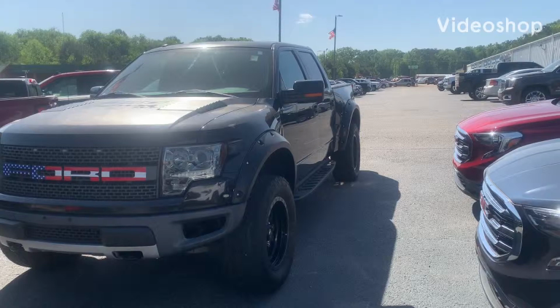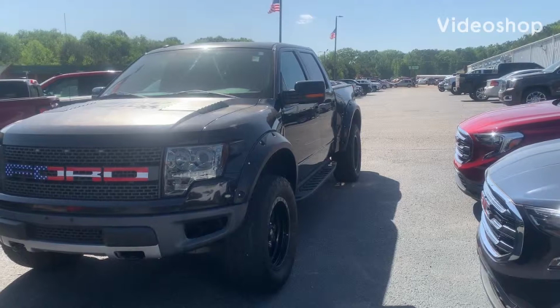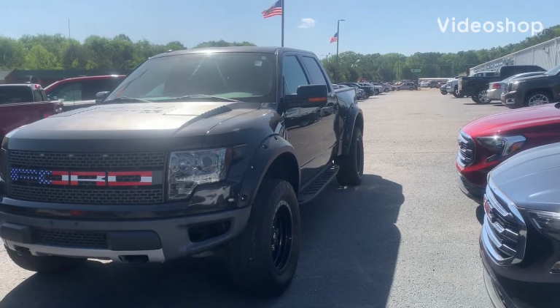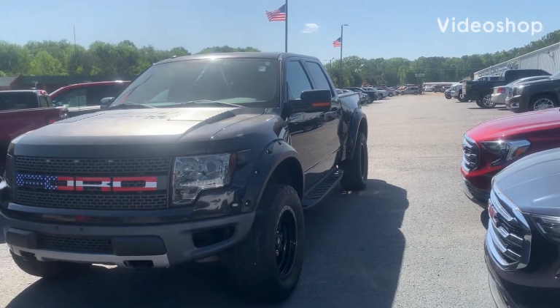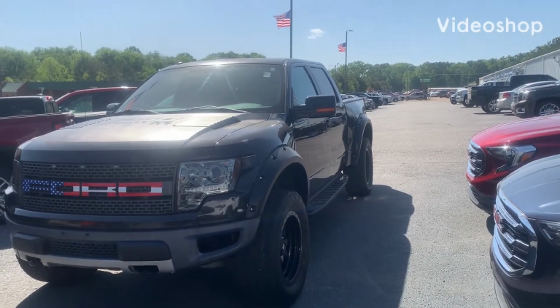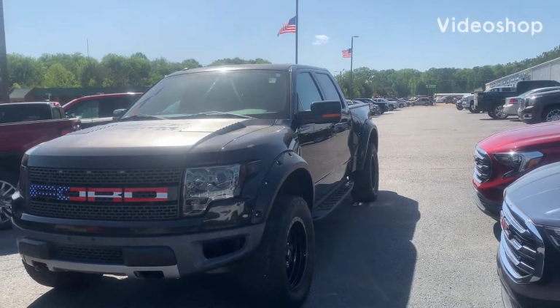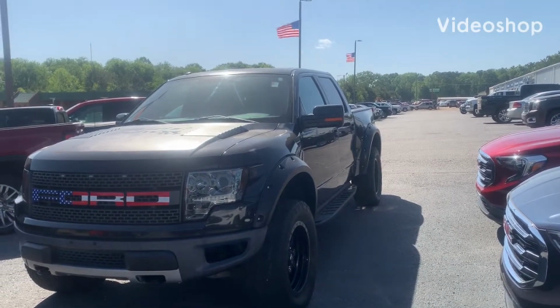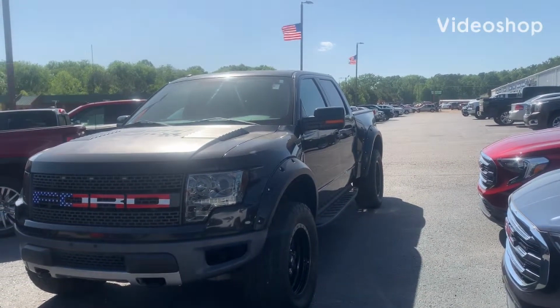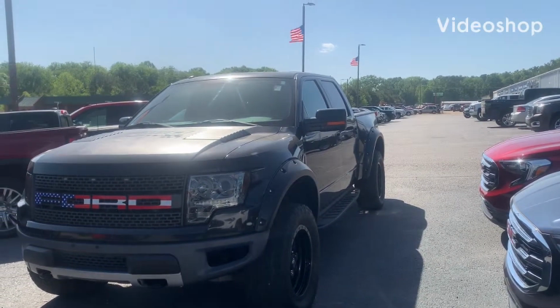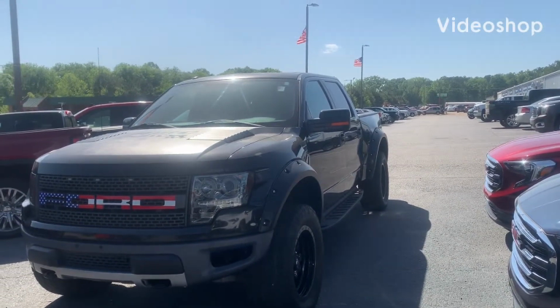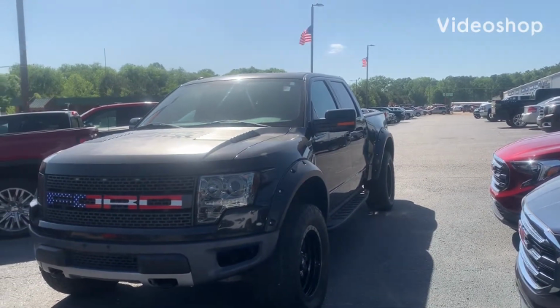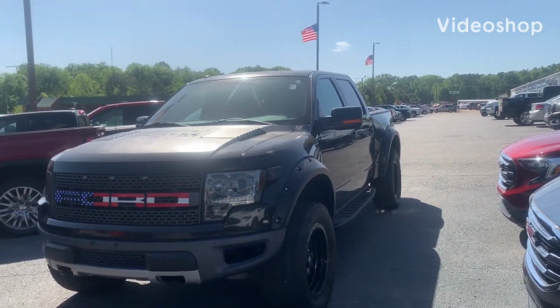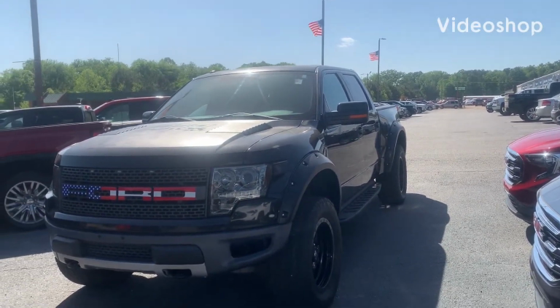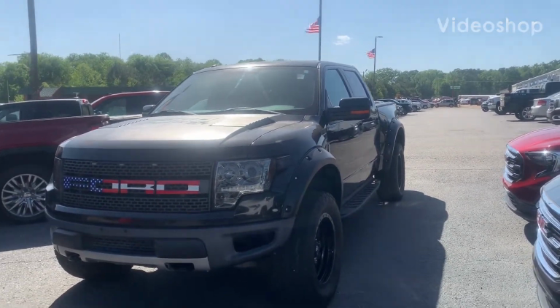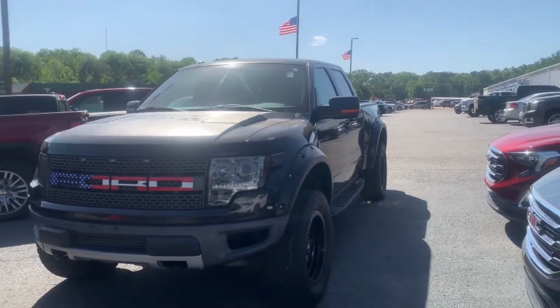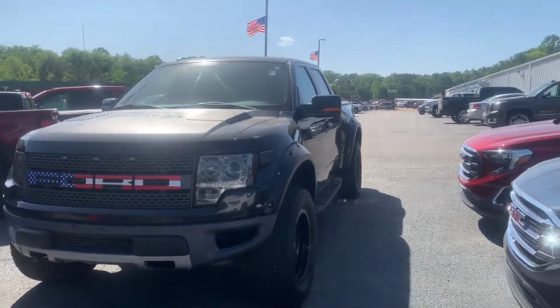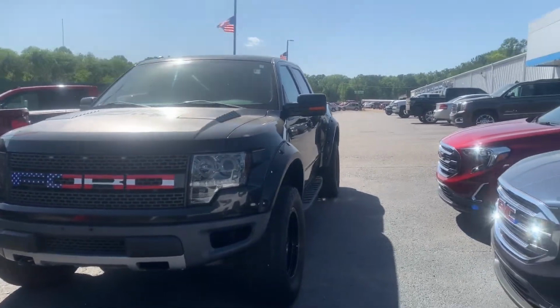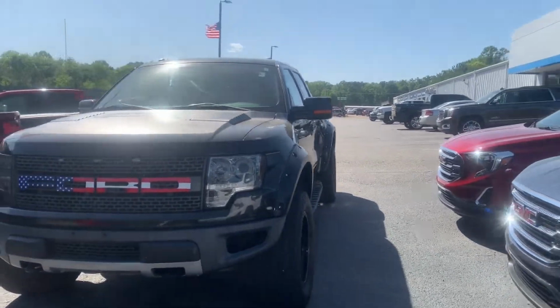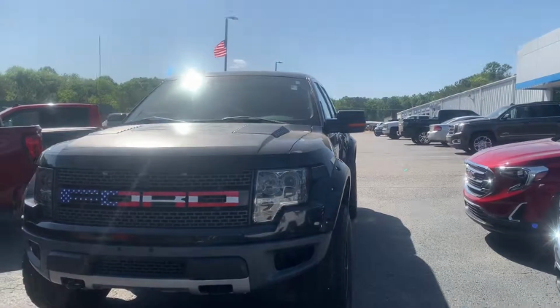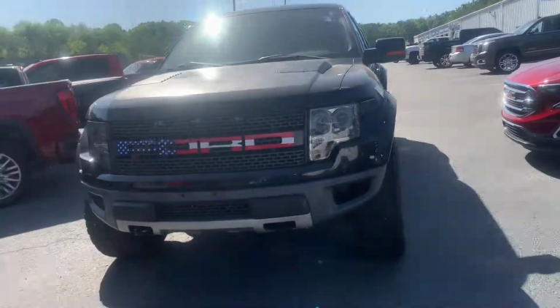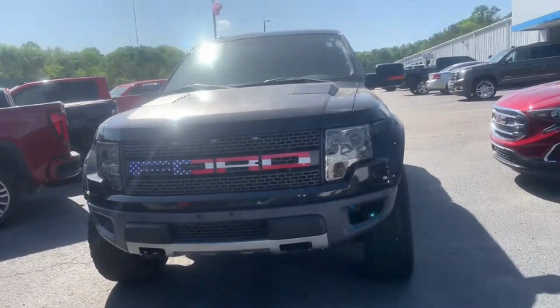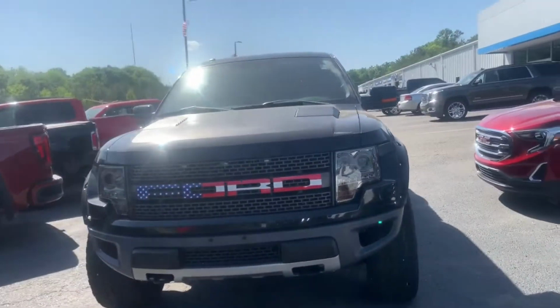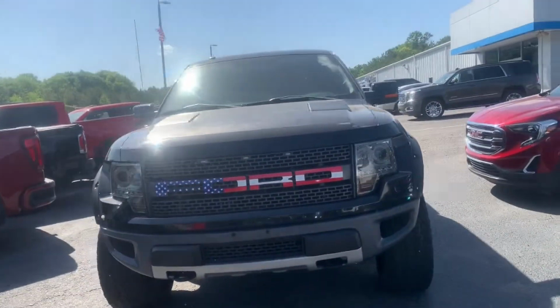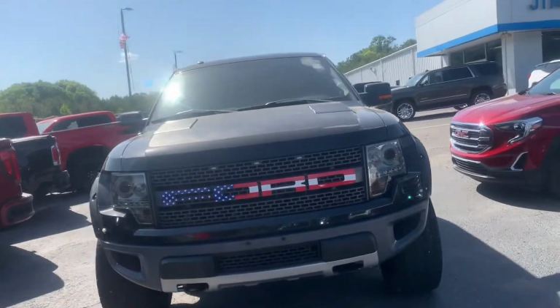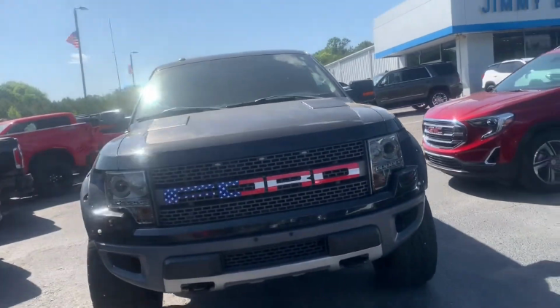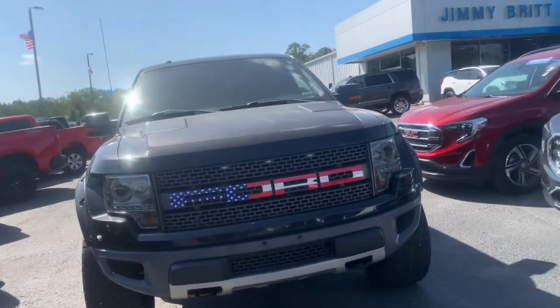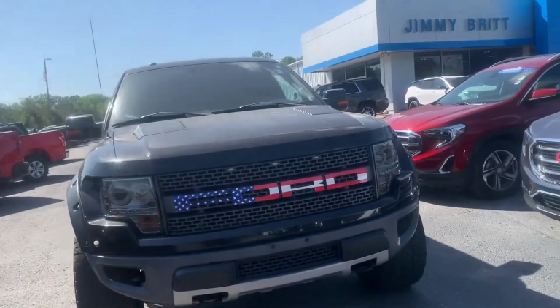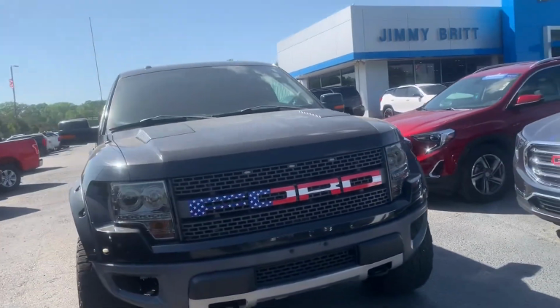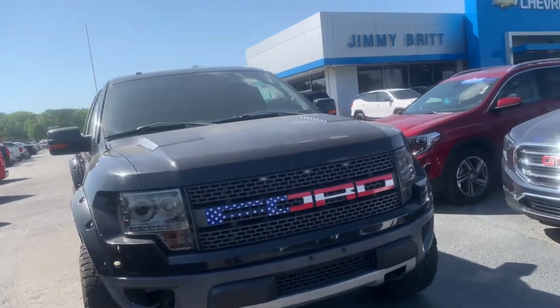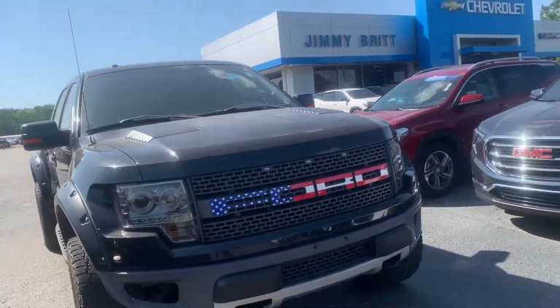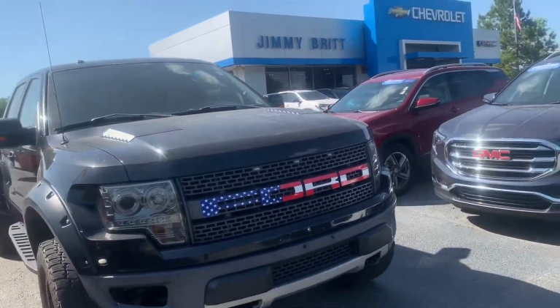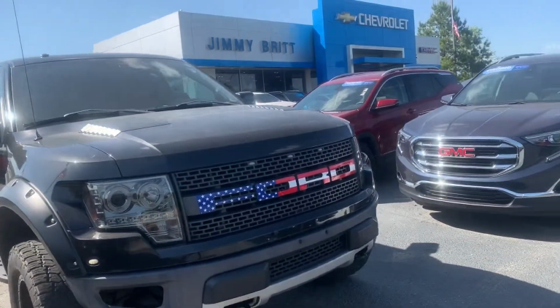Hey Lucas, it's Marco from Jimmiebo Chevrolet. I just wanted to show you this Raptor before you came out. This thing is so, so freaking sweet. I think you're going to like it too.